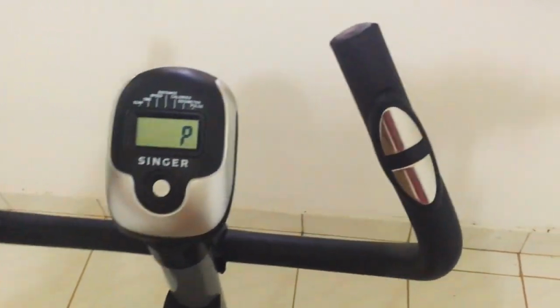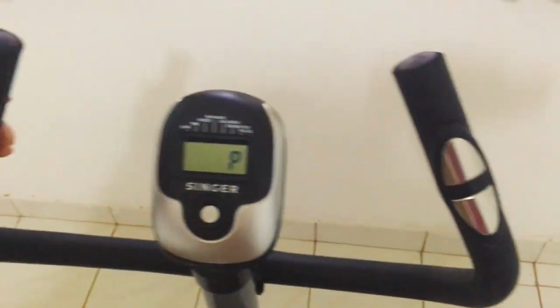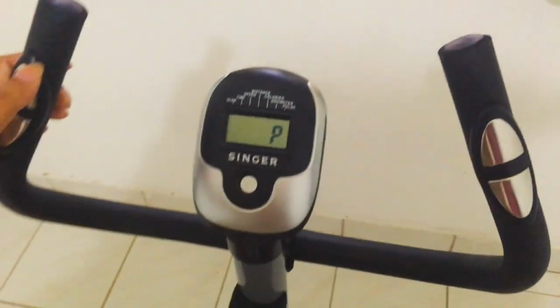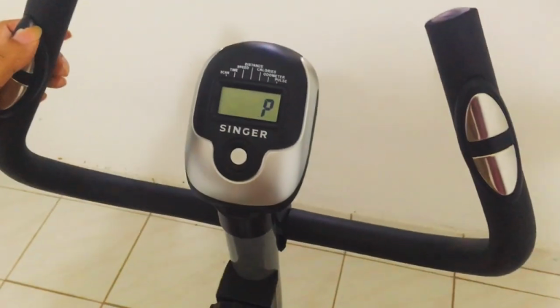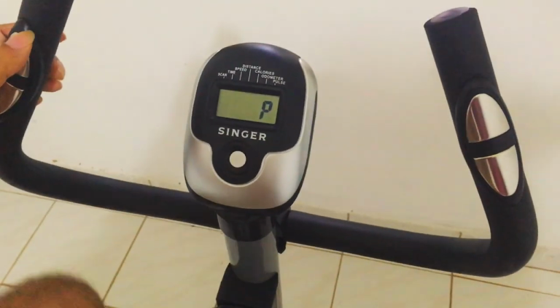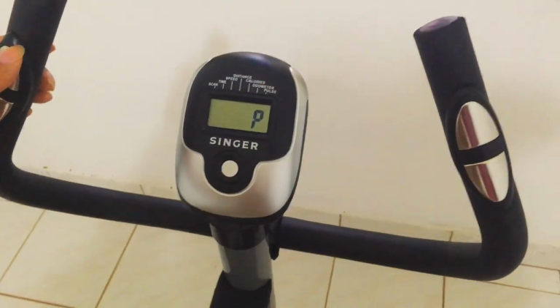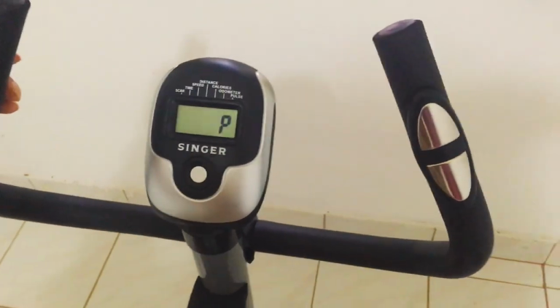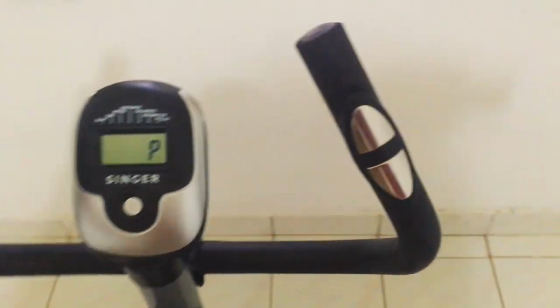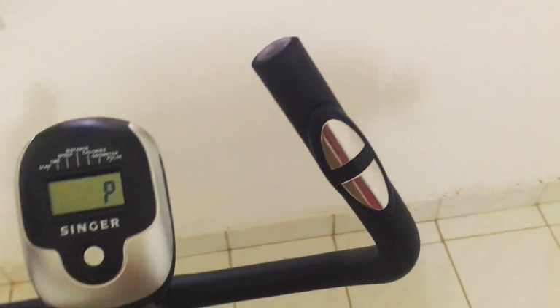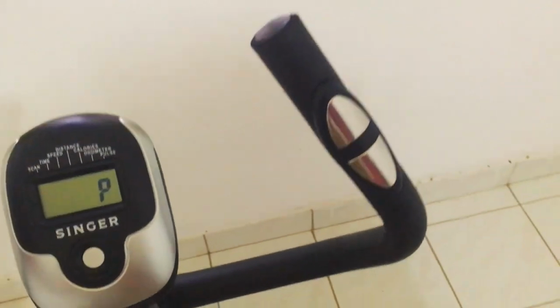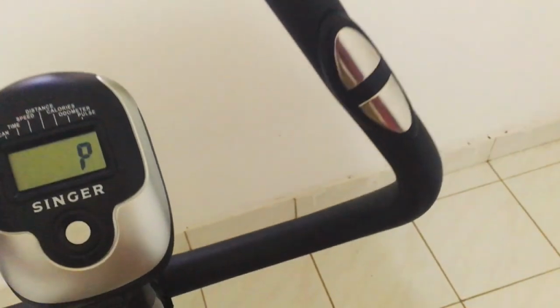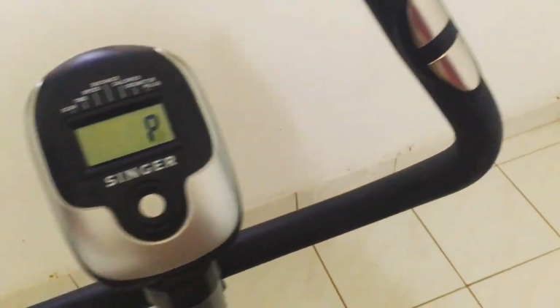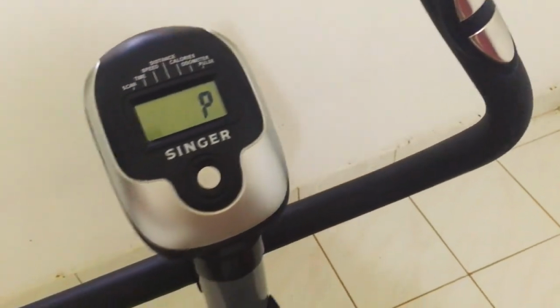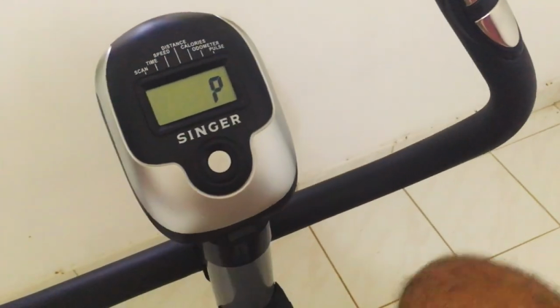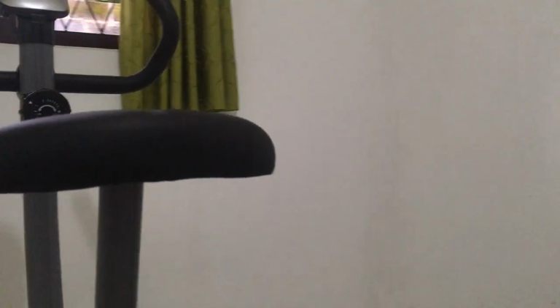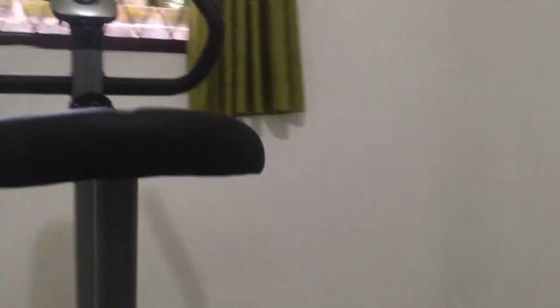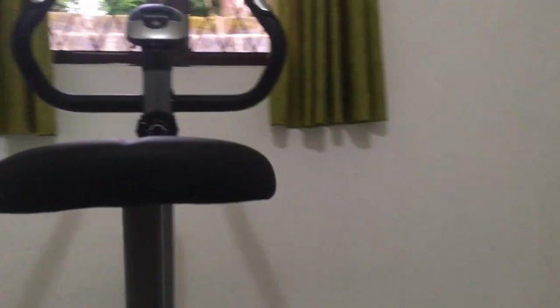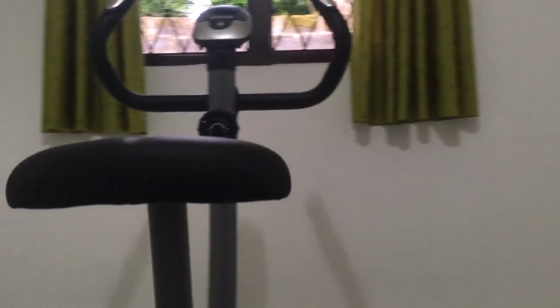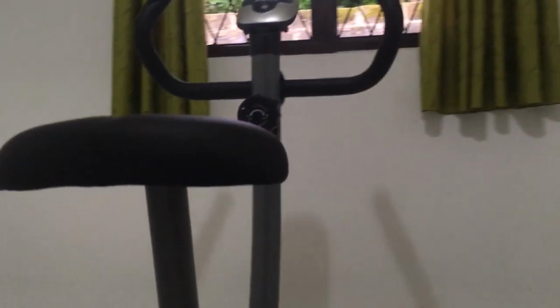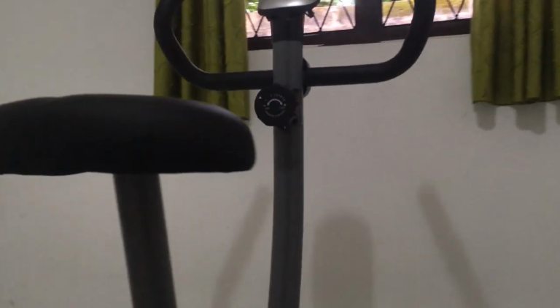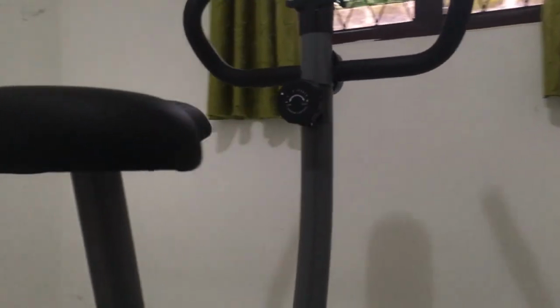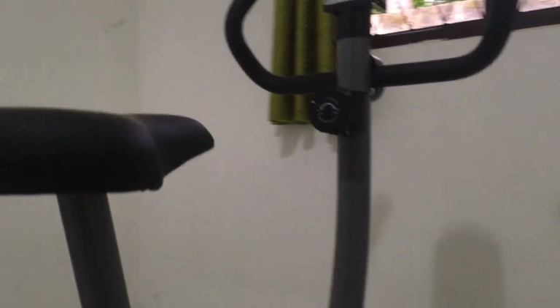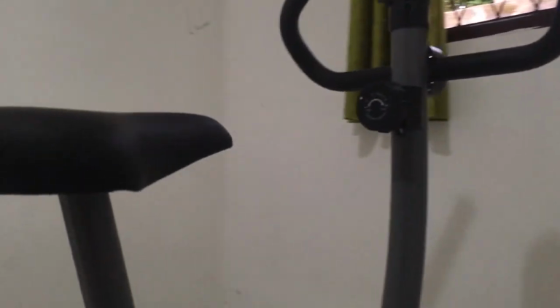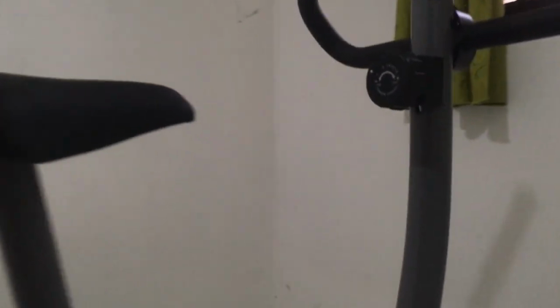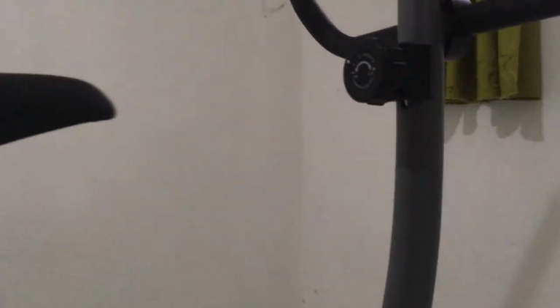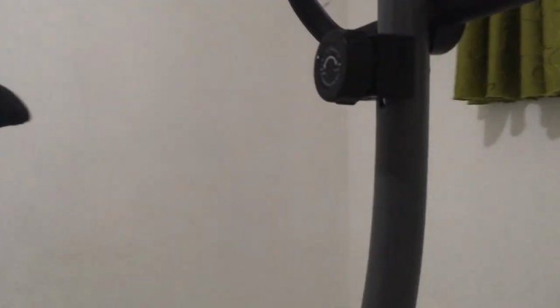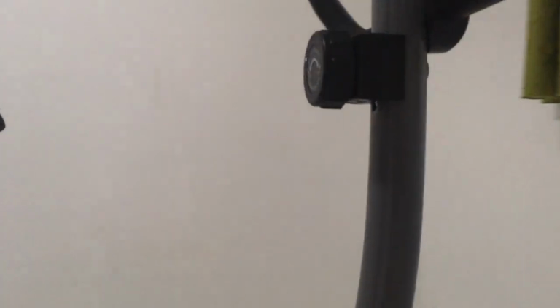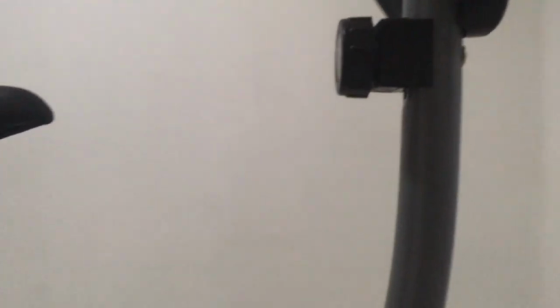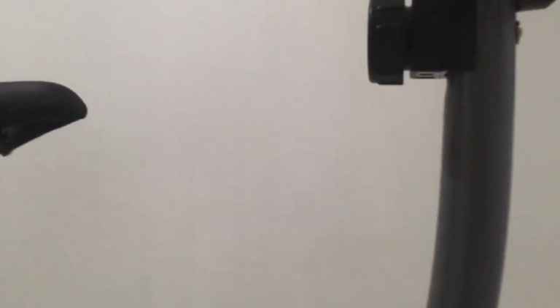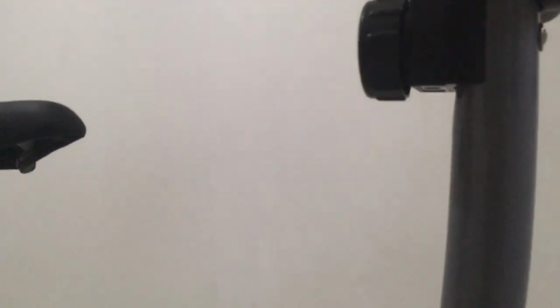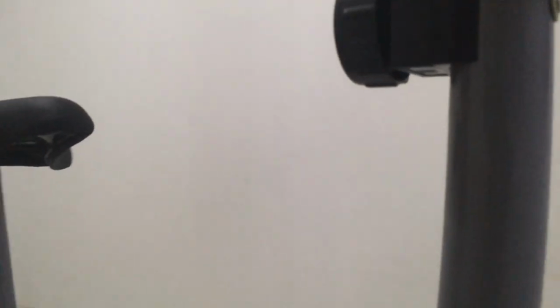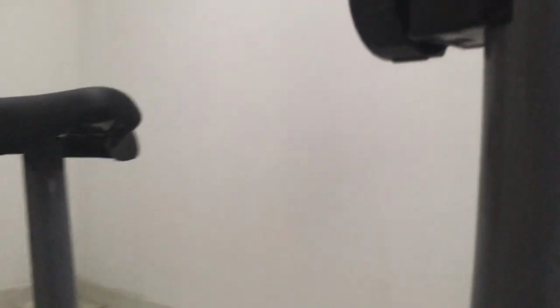So that's about it. For the price, I'm totally happy with this little bike — it has everything I need and nothing I don't. Thanks for watching, like and subscribe.